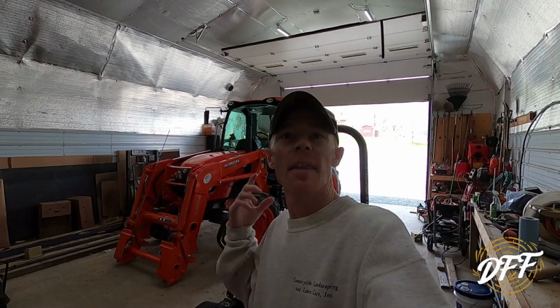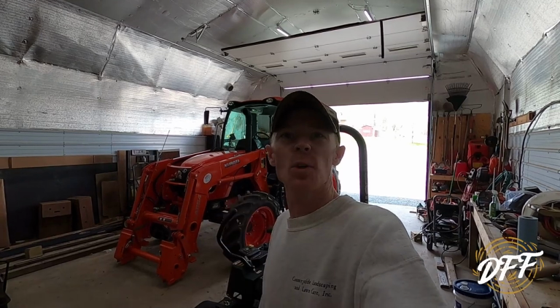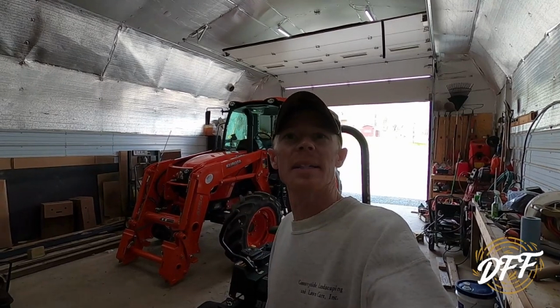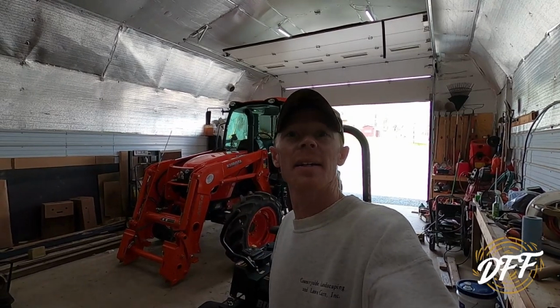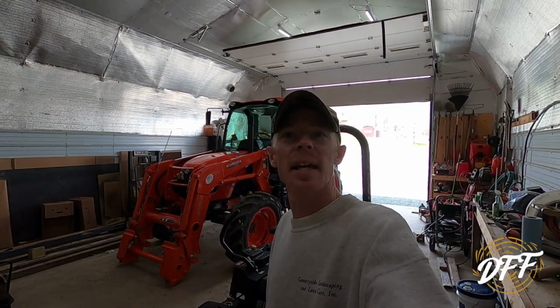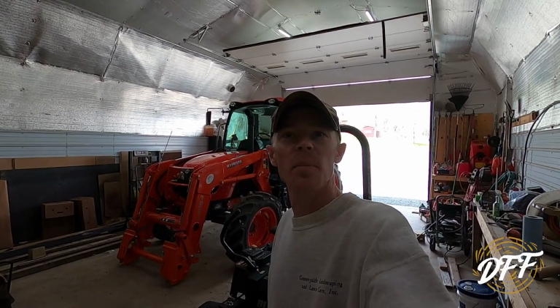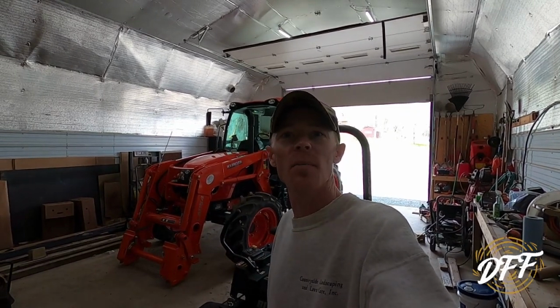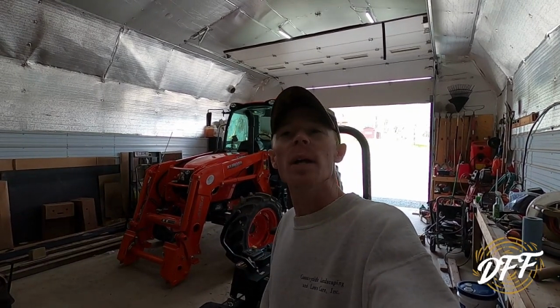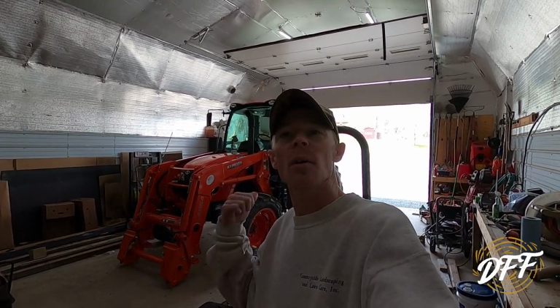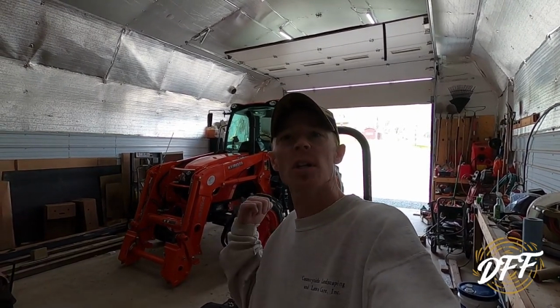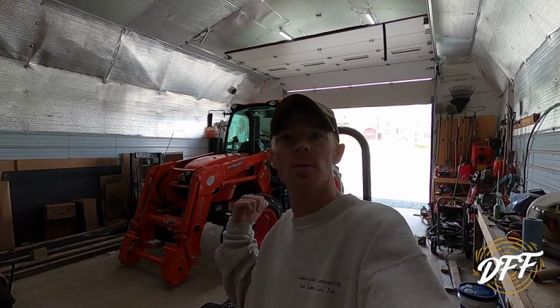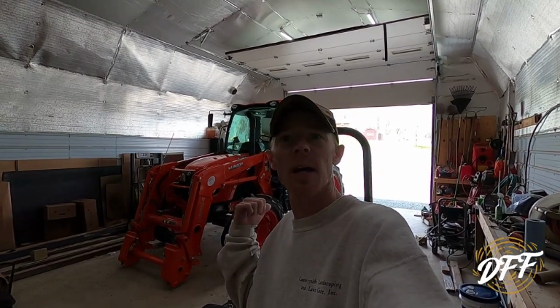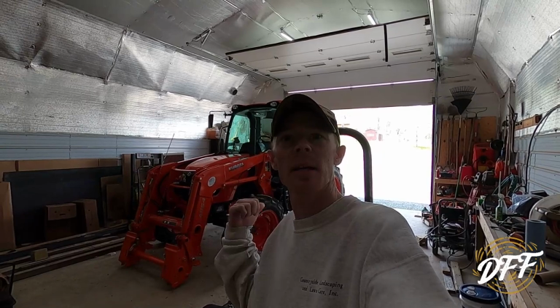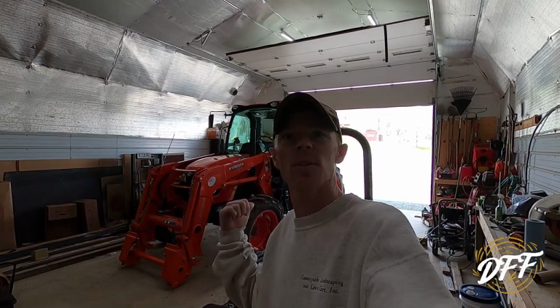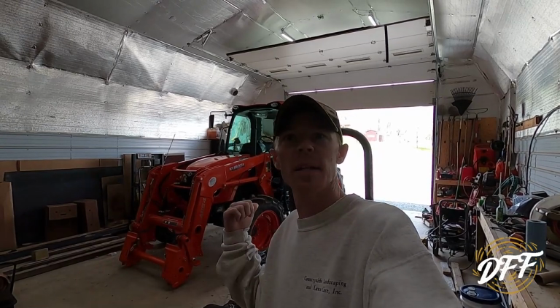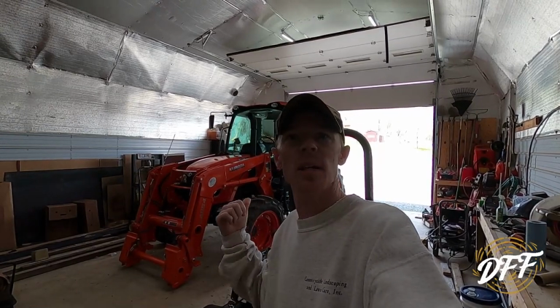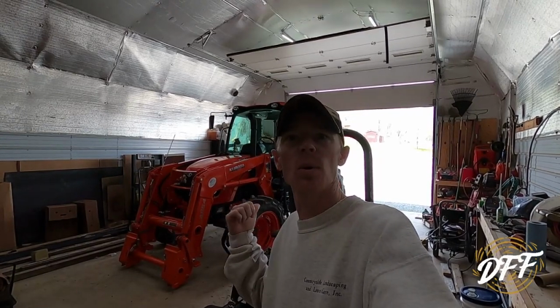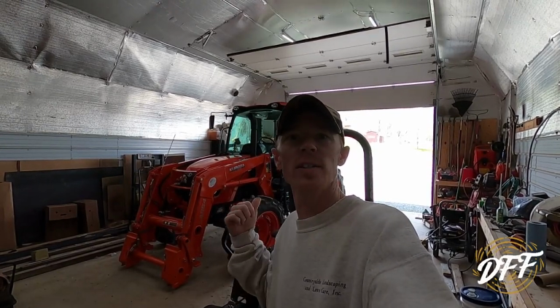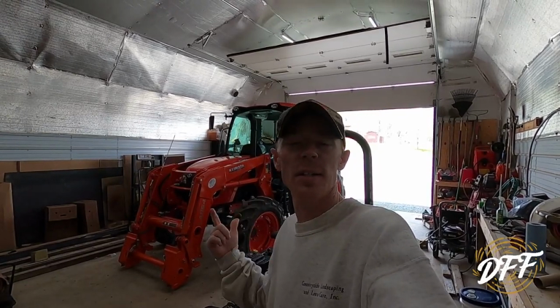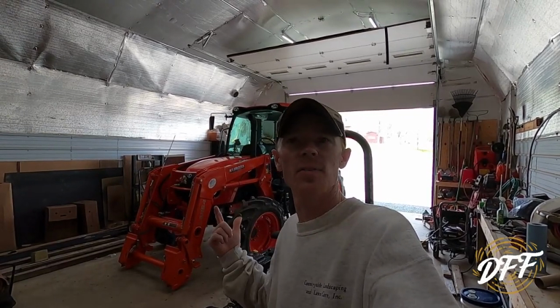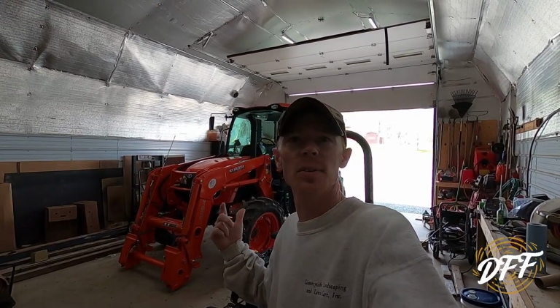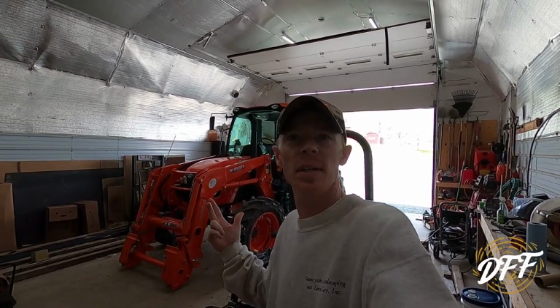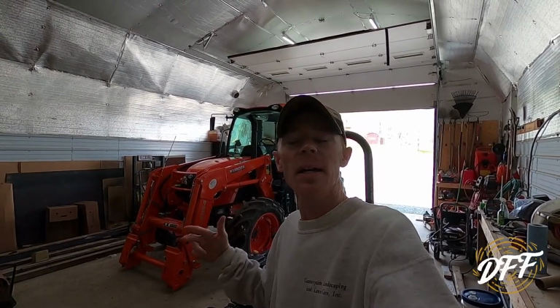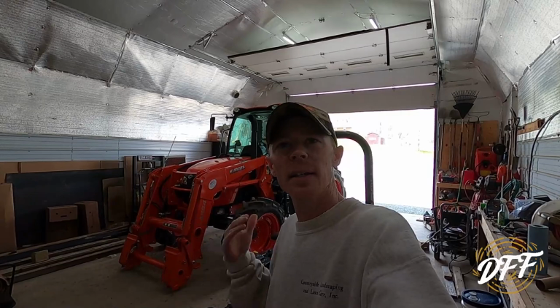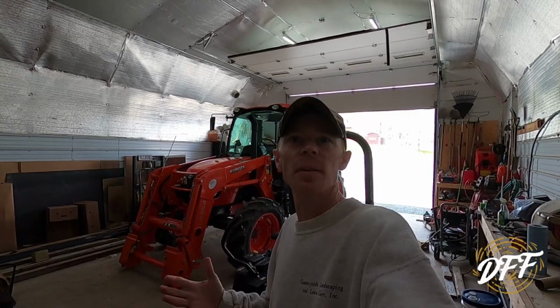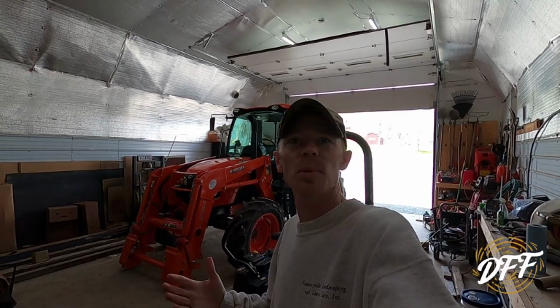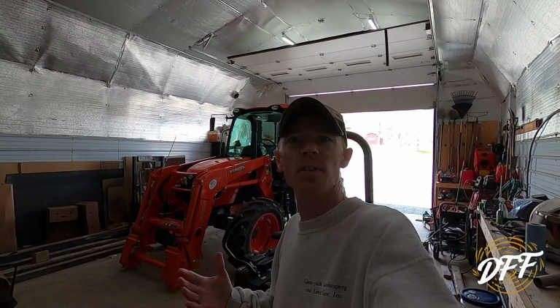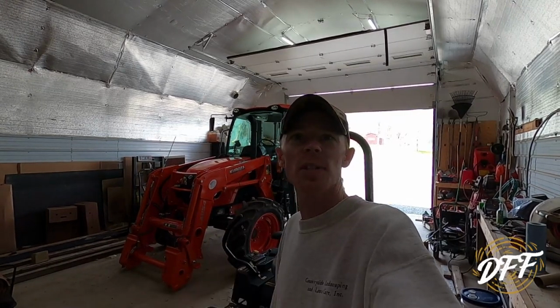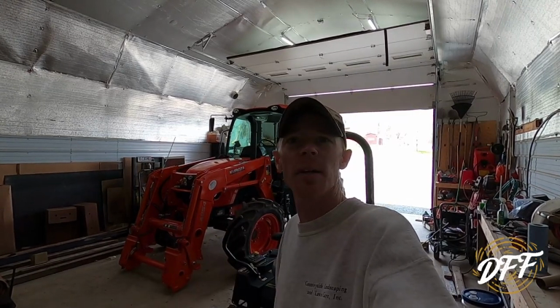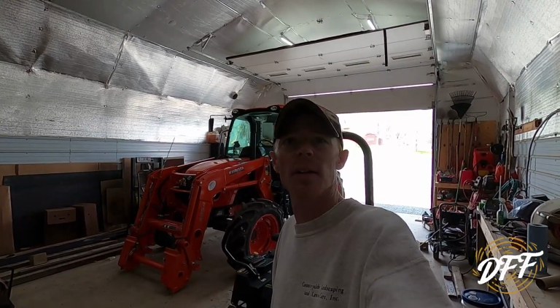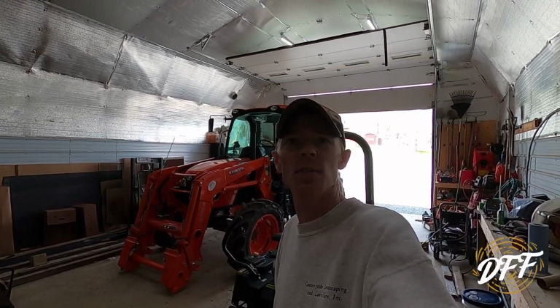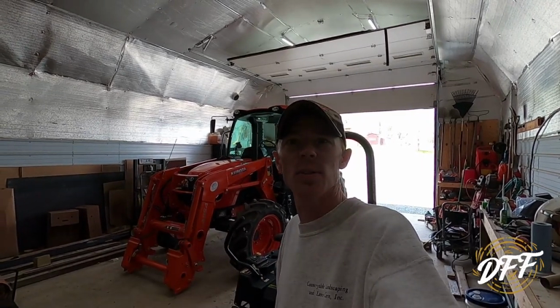Thanks for joining me today here on DeHaven Family Farm. We have our Bush Hog zero turn behind me and we're going to do some maintenance. We've got to do an oil change, check the air filter, grease it up, and get ready to mow some grass for the first time this year for 2020.